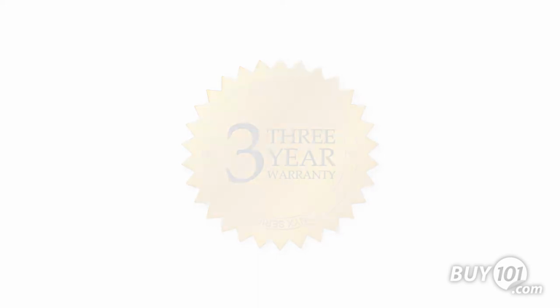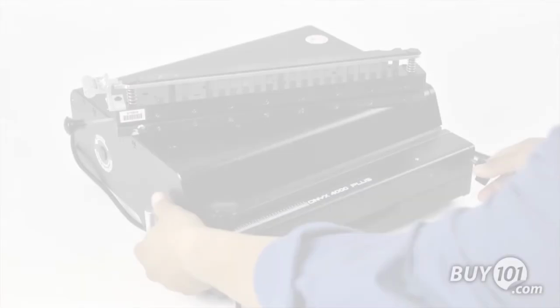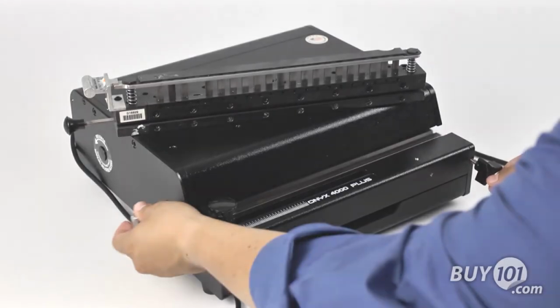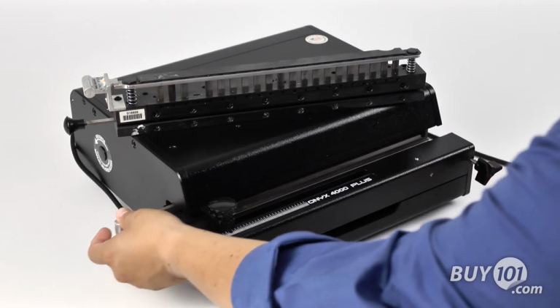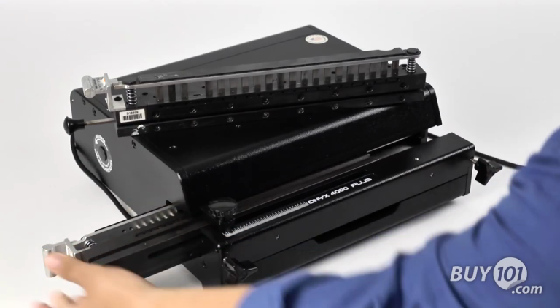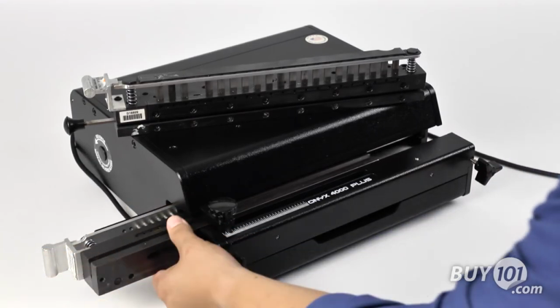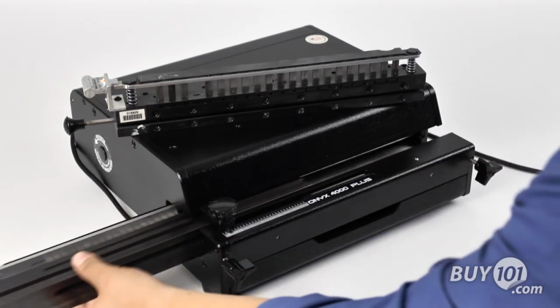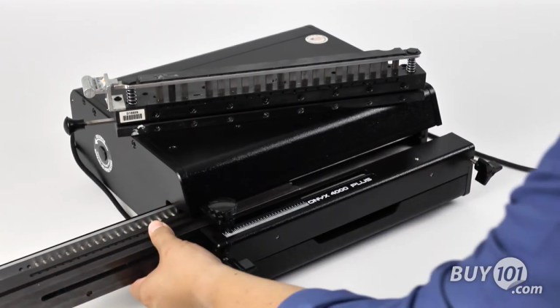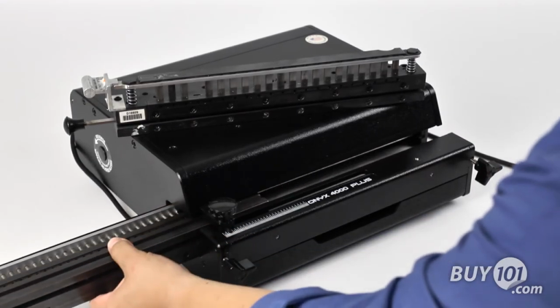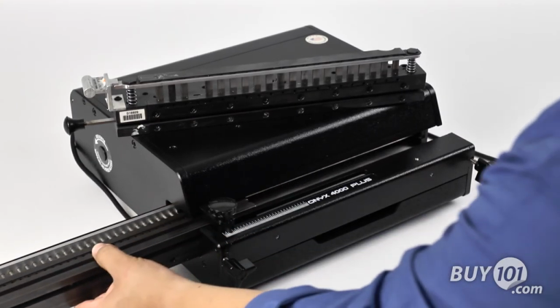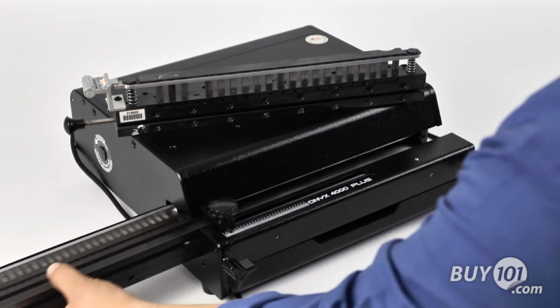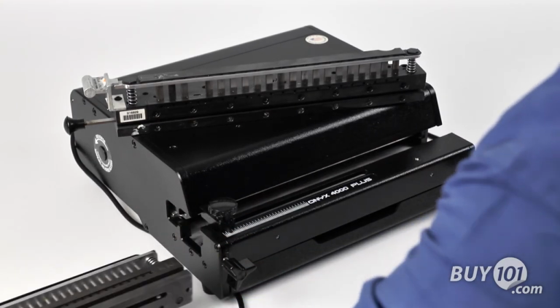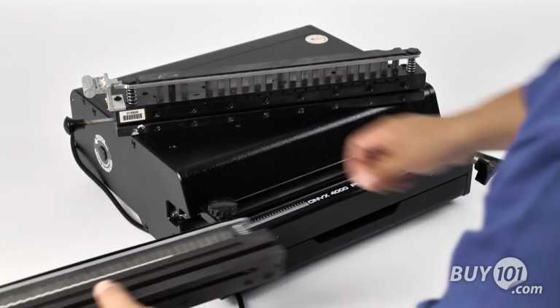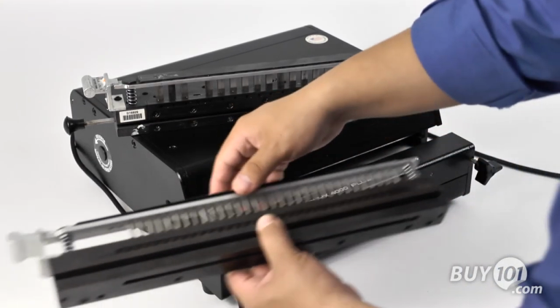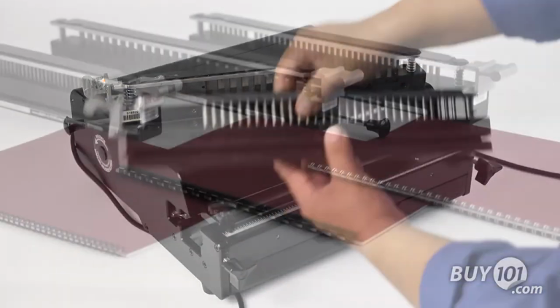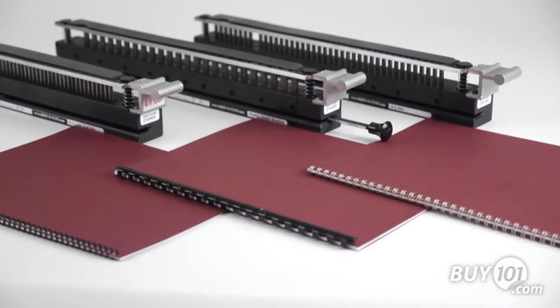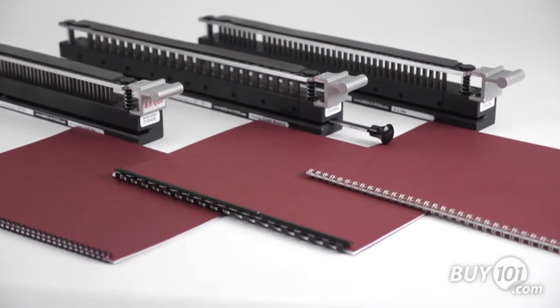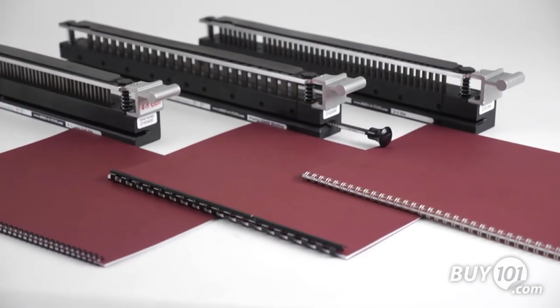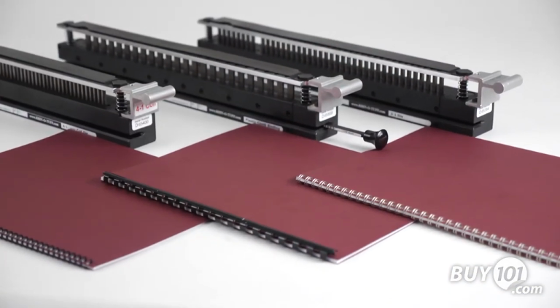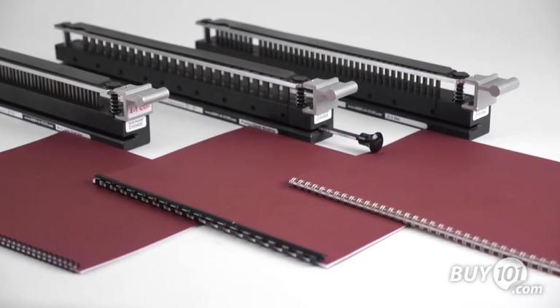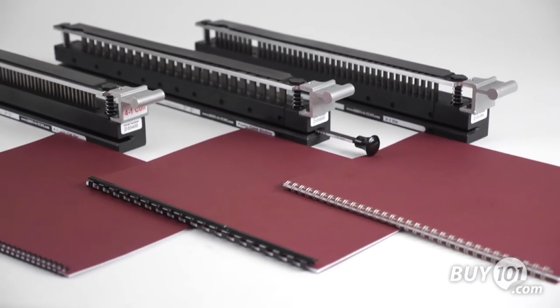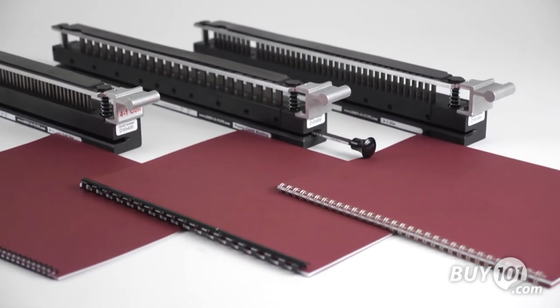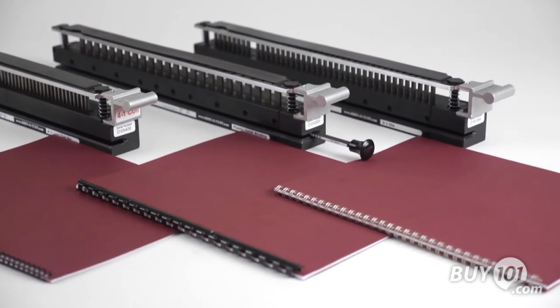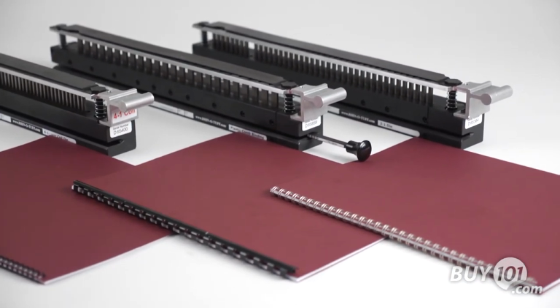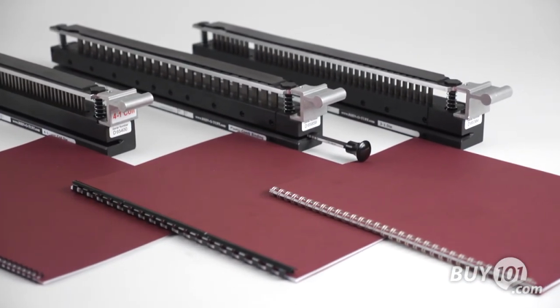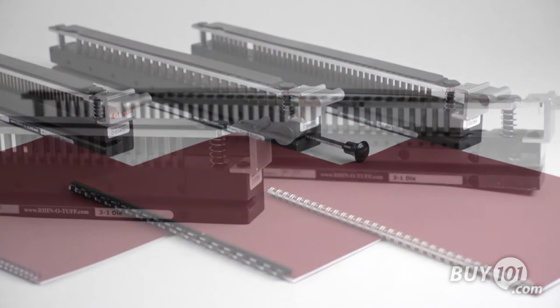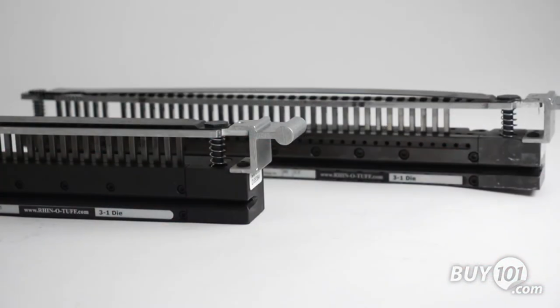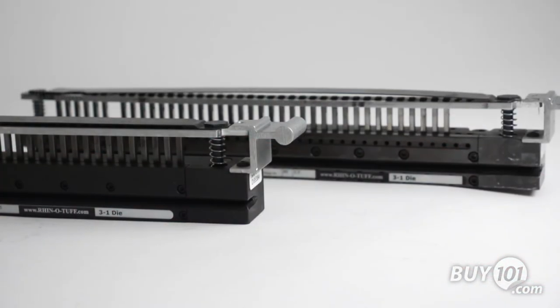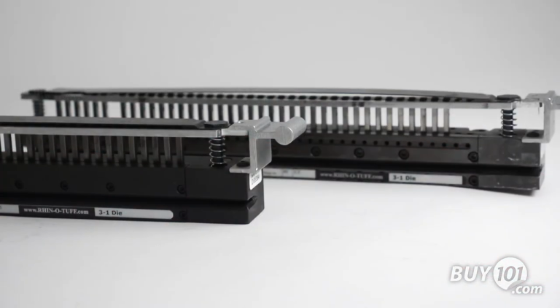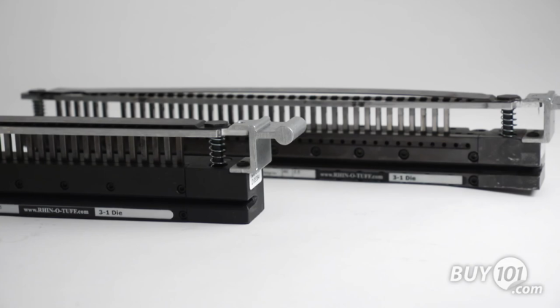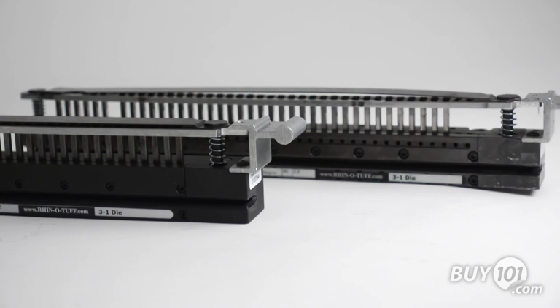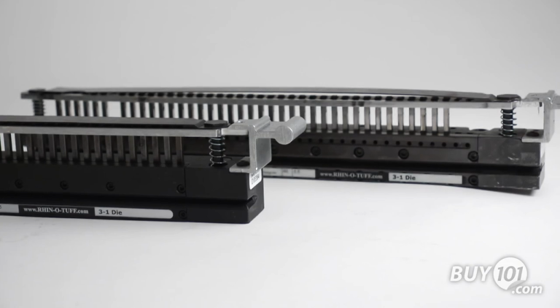The Onyx OD 4000 Plus features RhinoTuff's interchangeable die system. It allows the punching of a wide range of different hole patterns for different binding needs based on the dies that you chose to purchase.